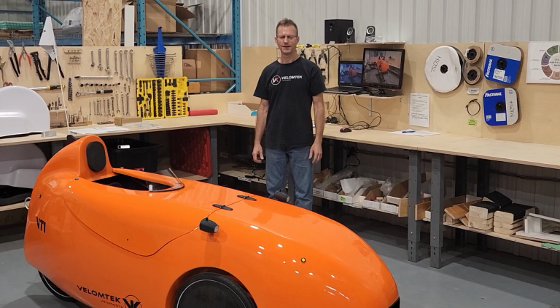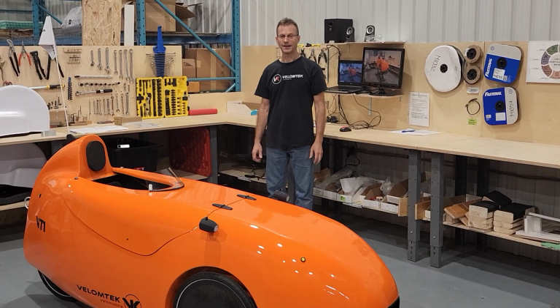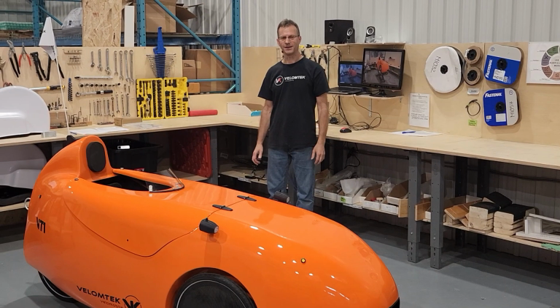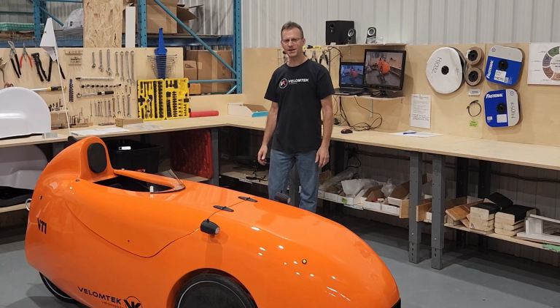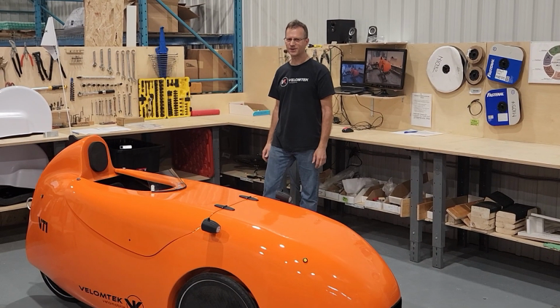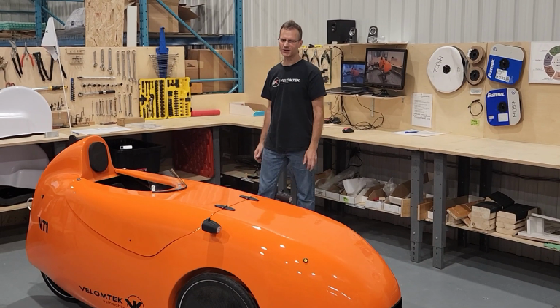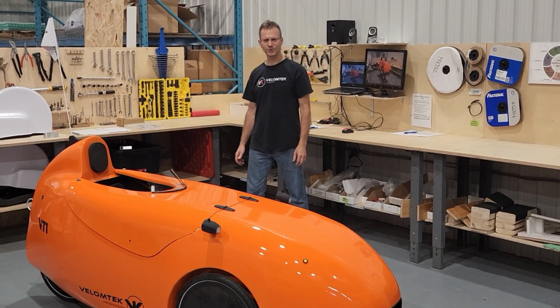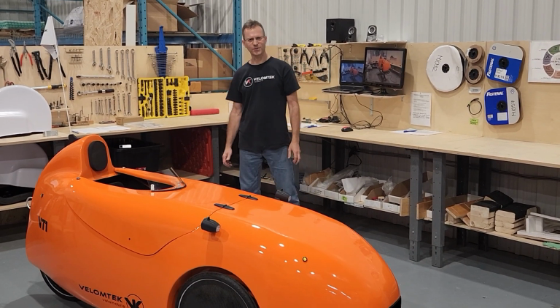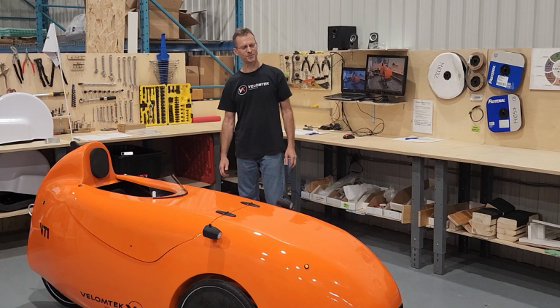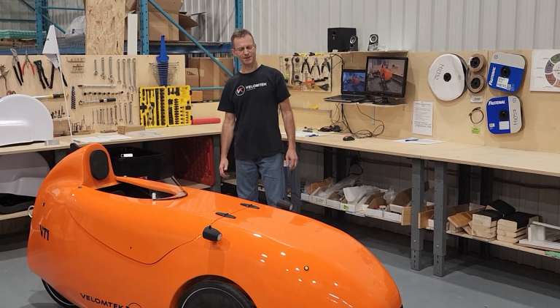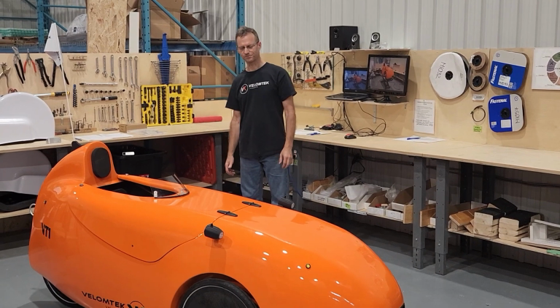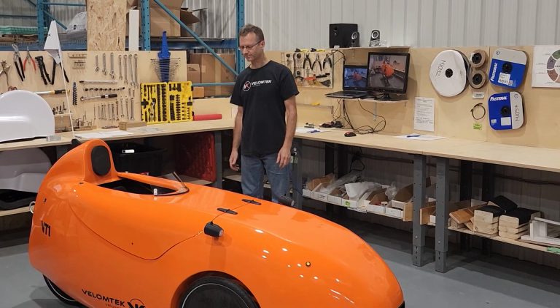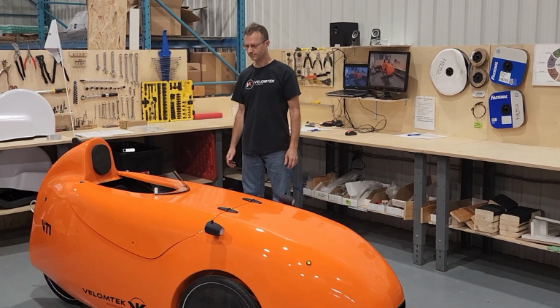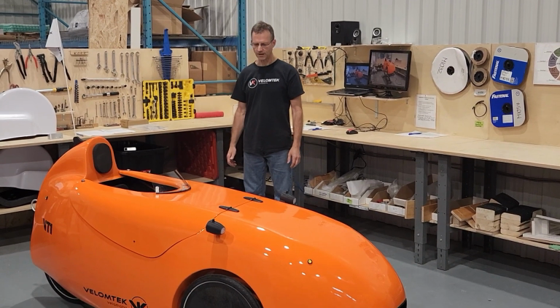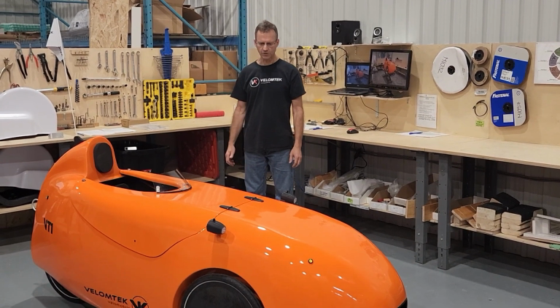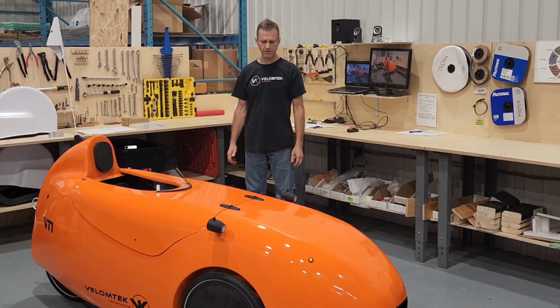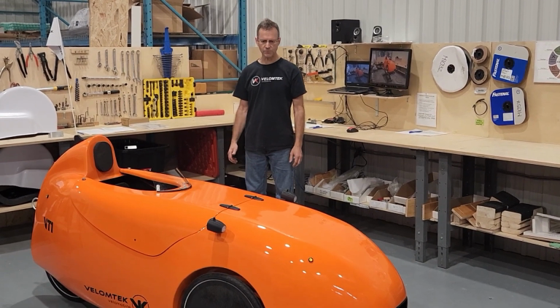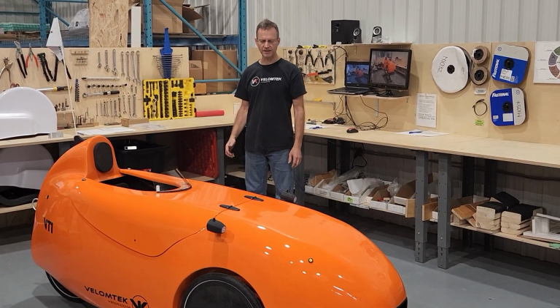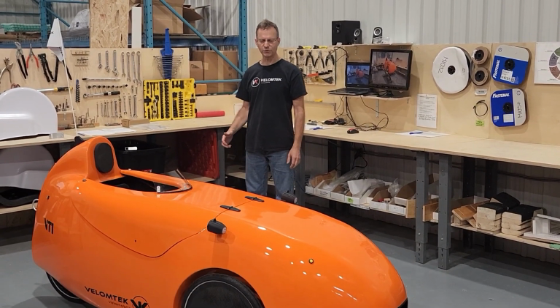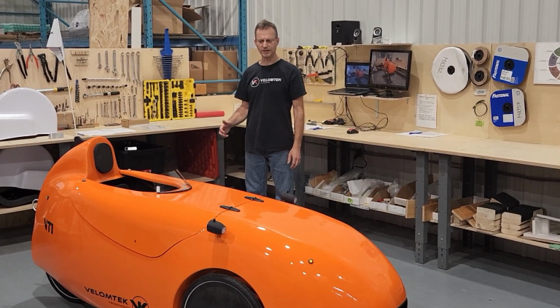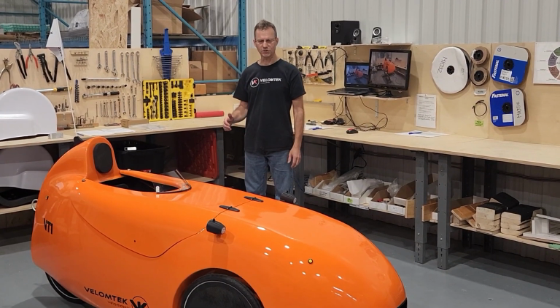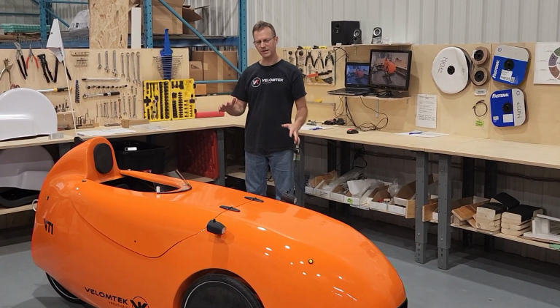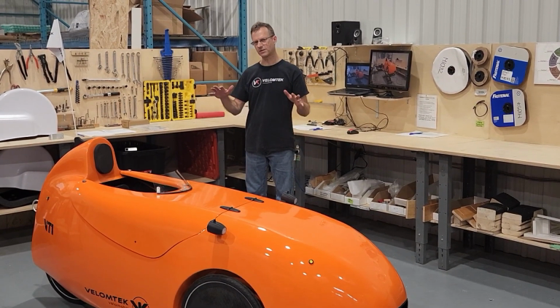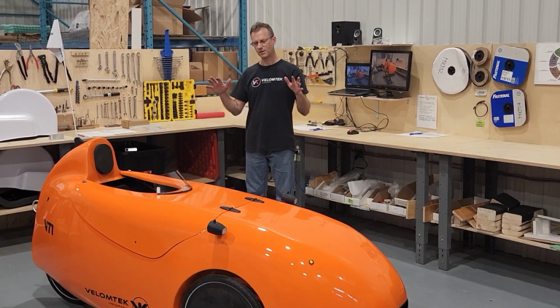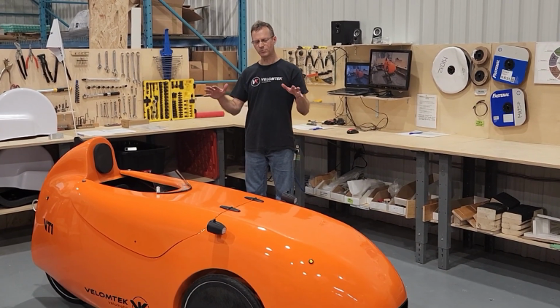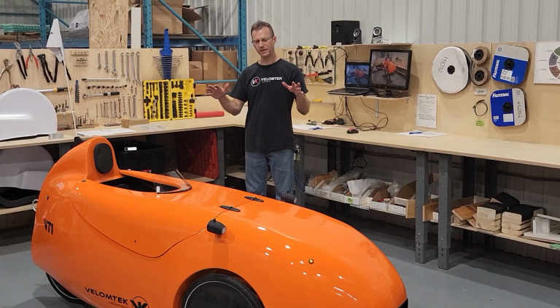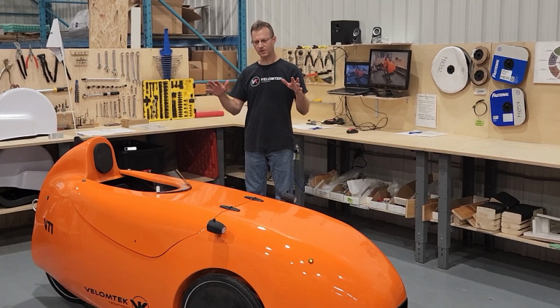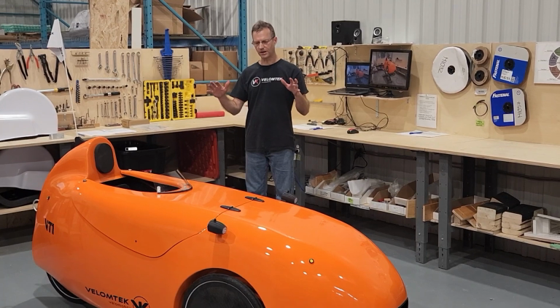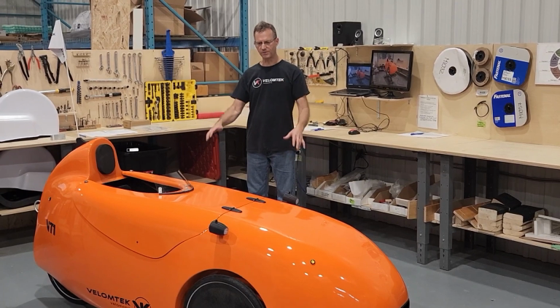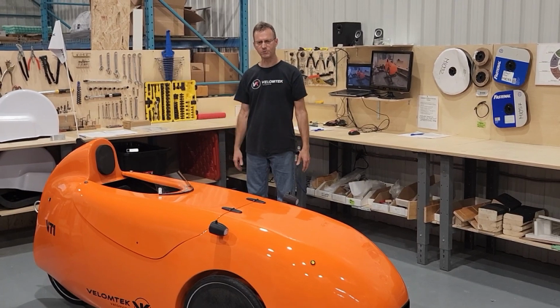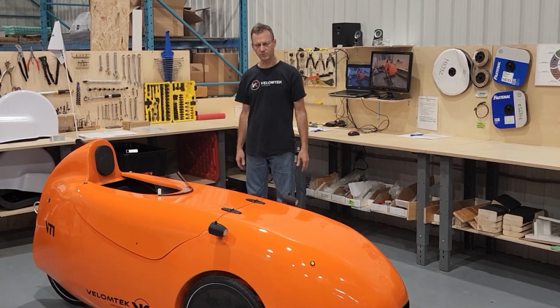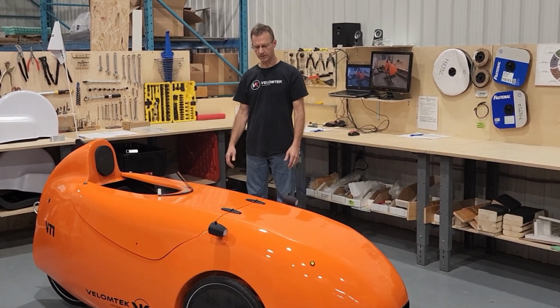Hi, my name is François Garnot from Benotech. Today I'm going to present you the latest updates that we've made on our VT1 build mobiles.